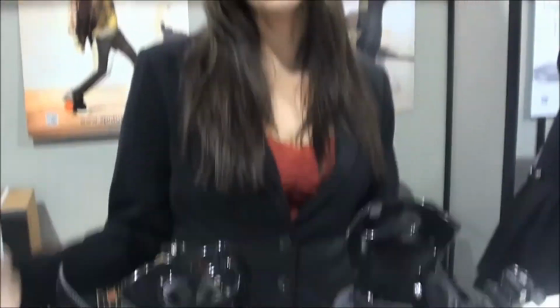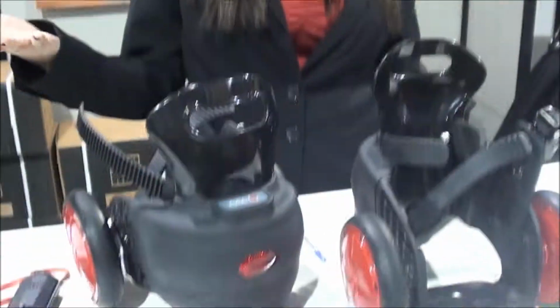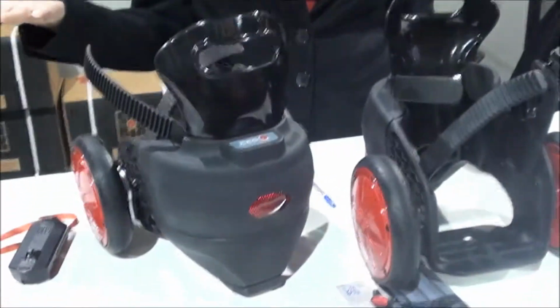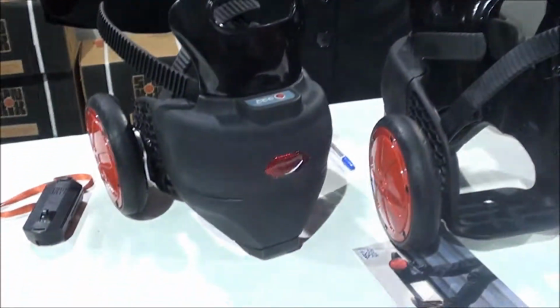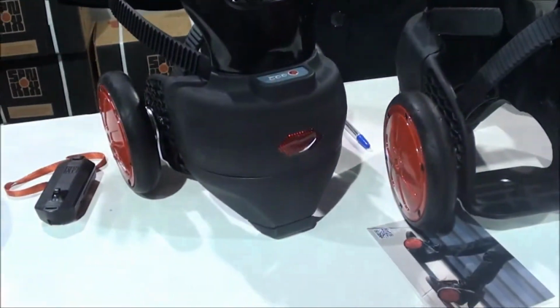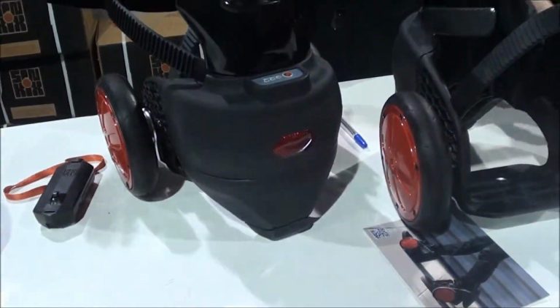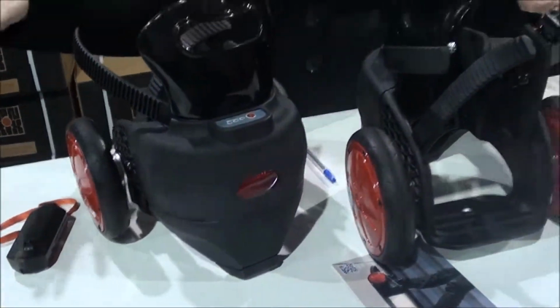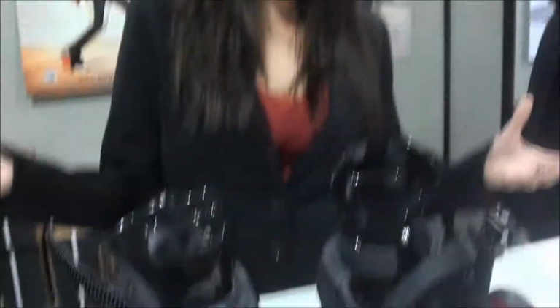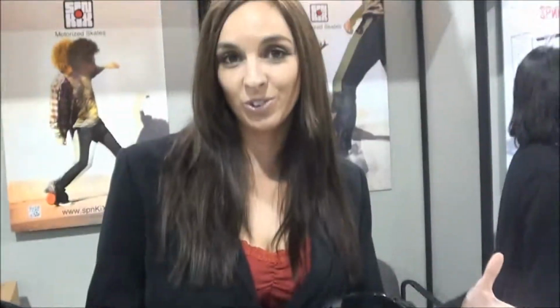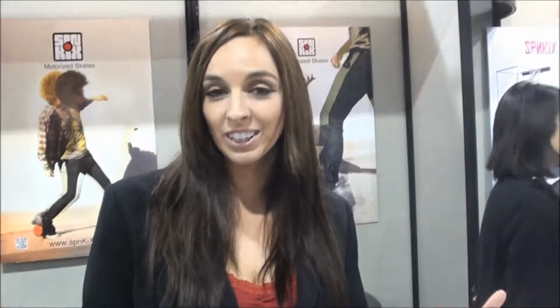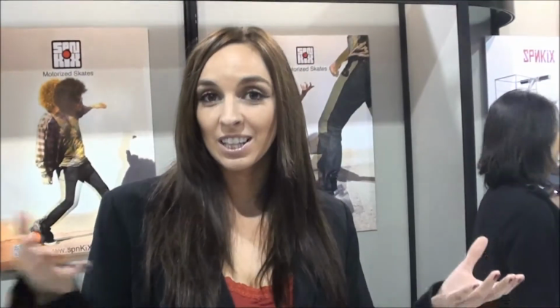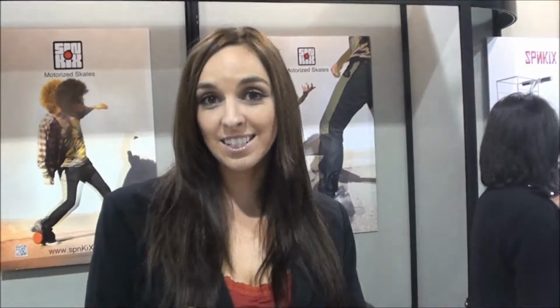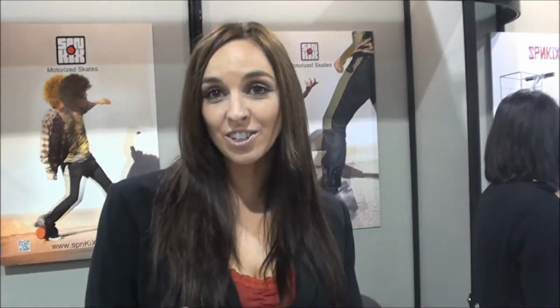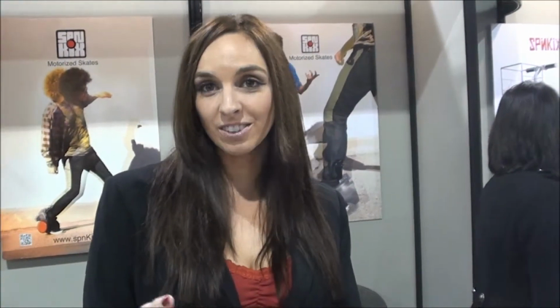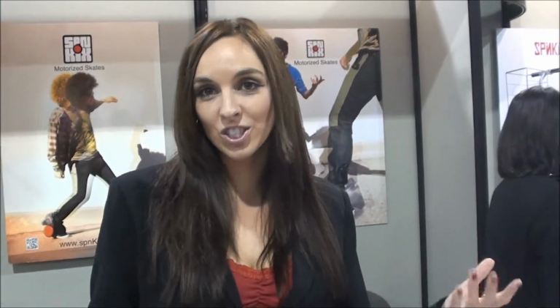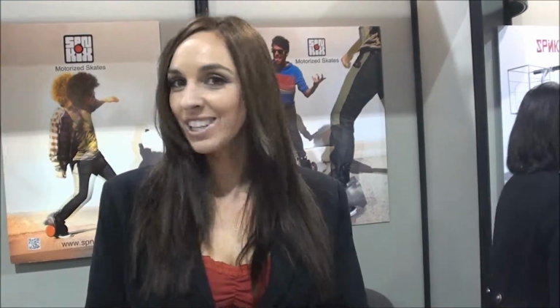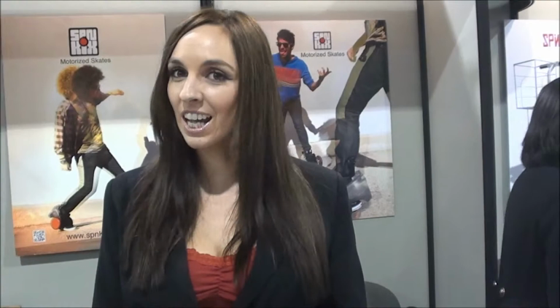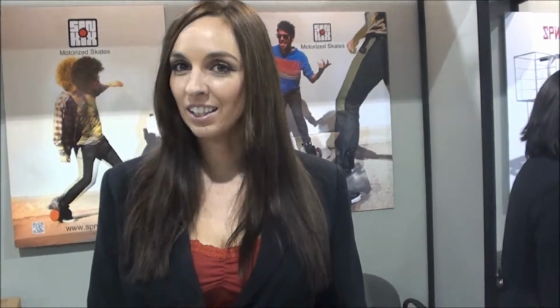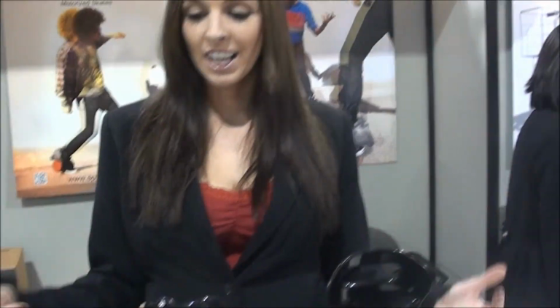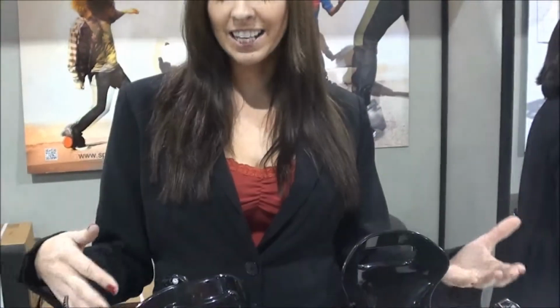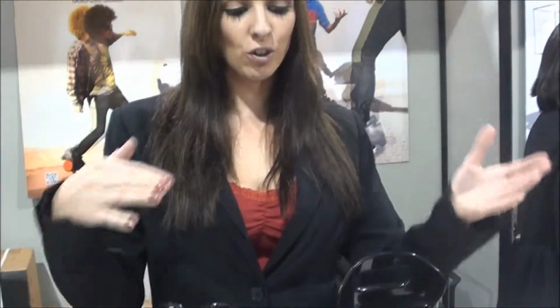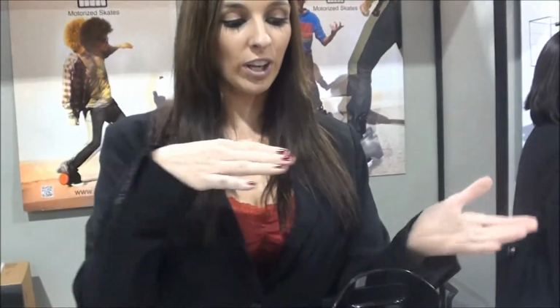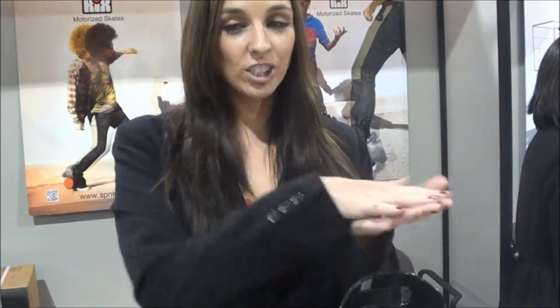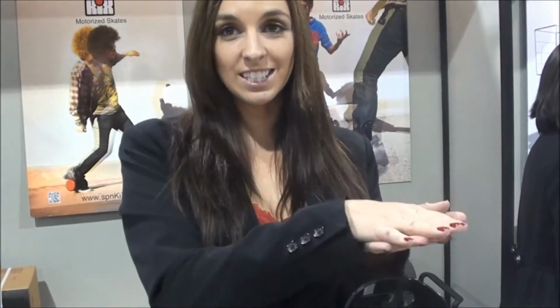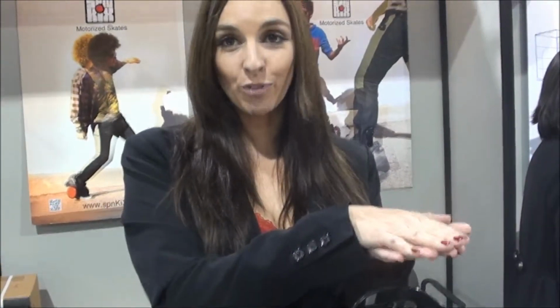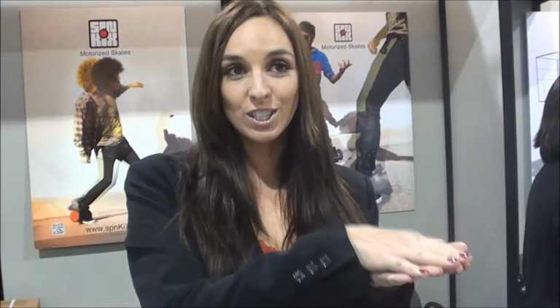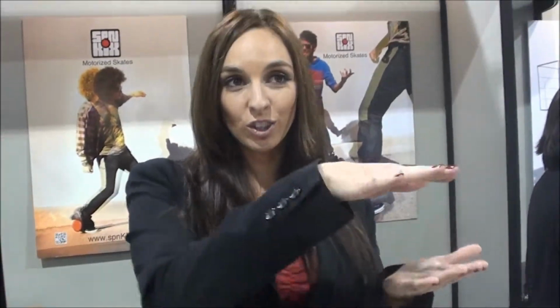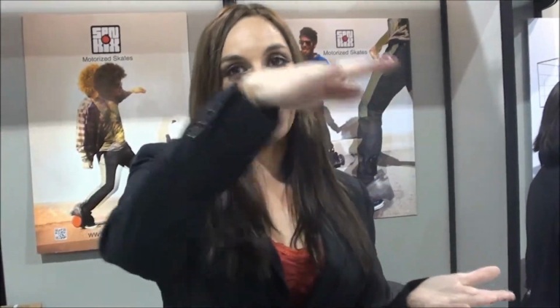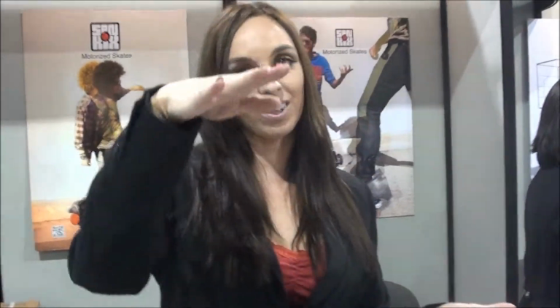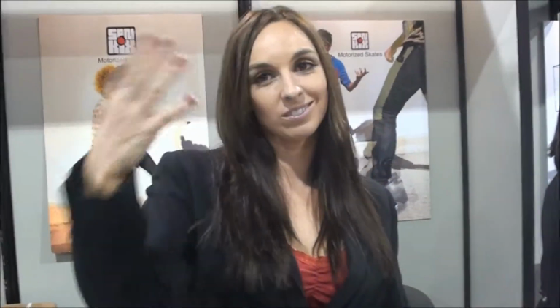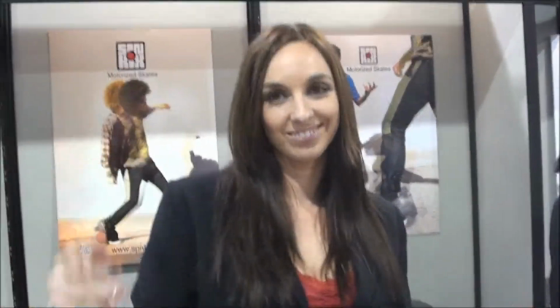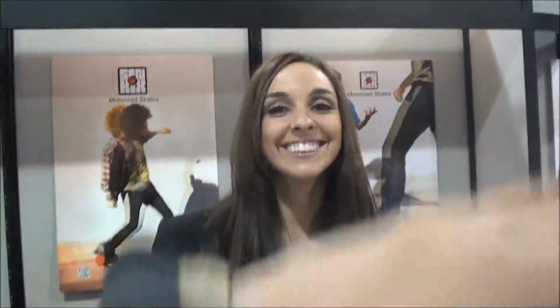They're cooler than a Segway because when you get to the stairs, your Segway is done. Exactly — the foot actually sticks out the front so you can walk. You can just tippy-toe up stairs.